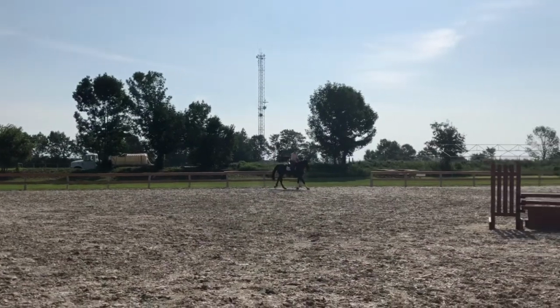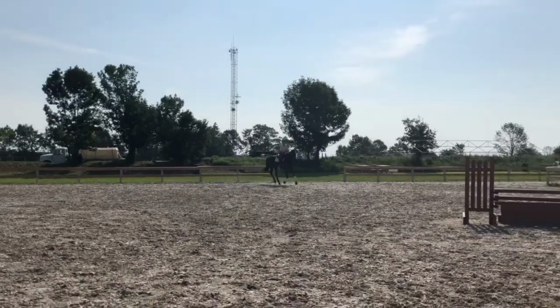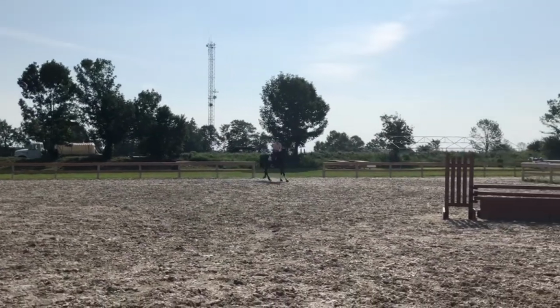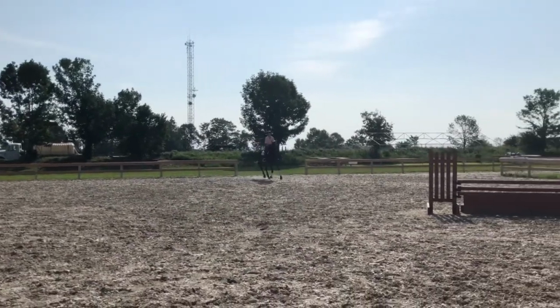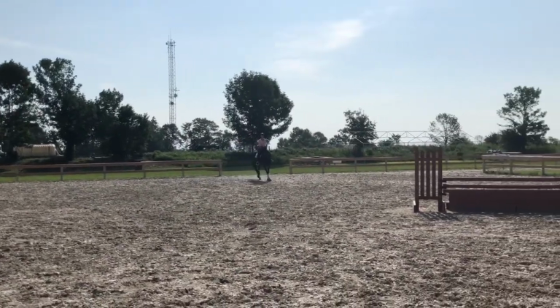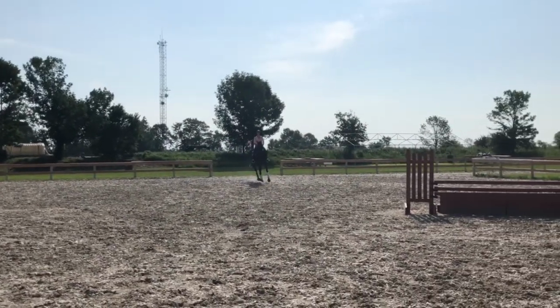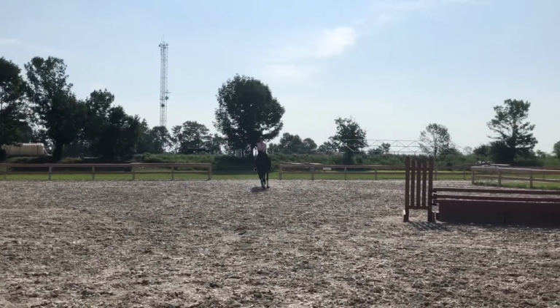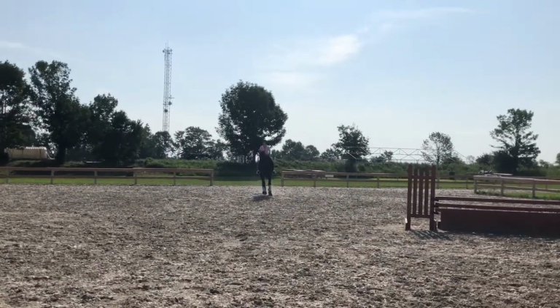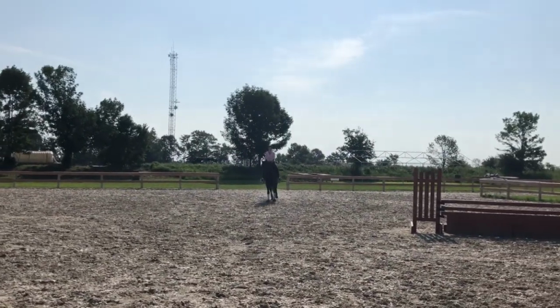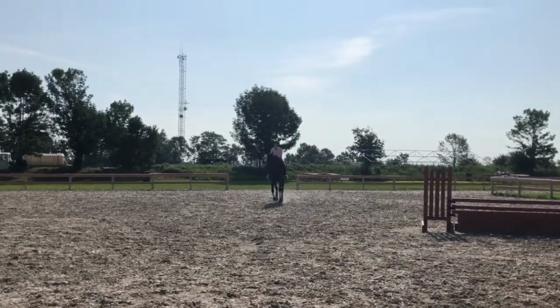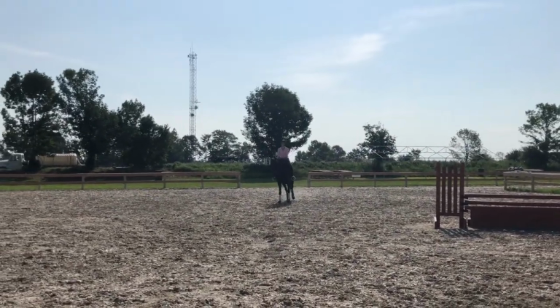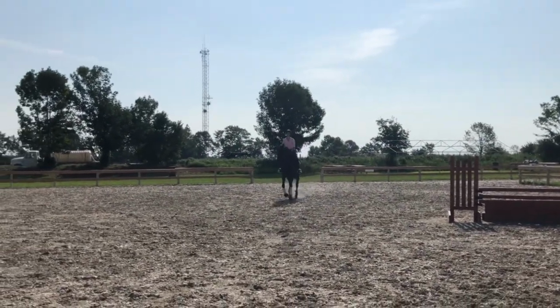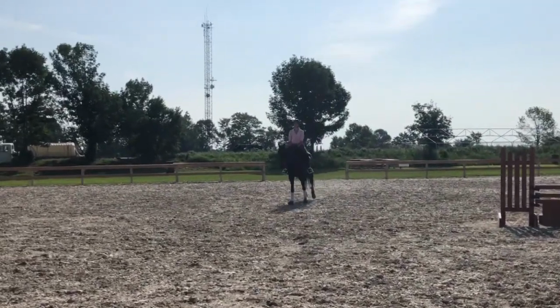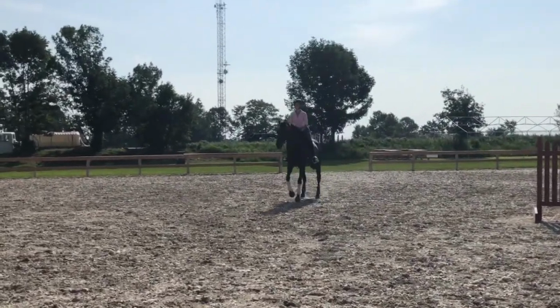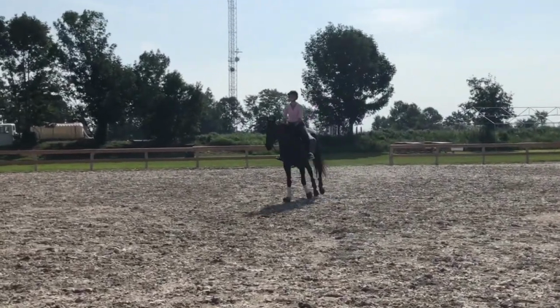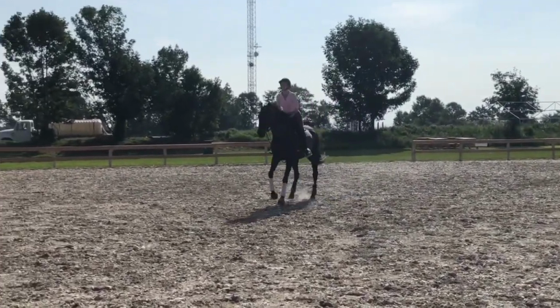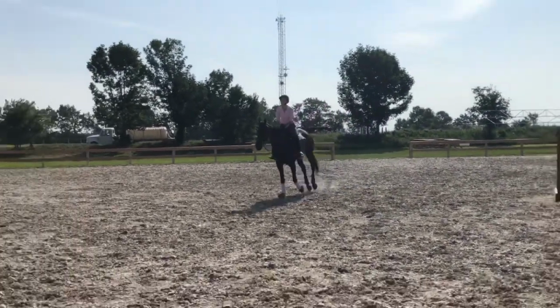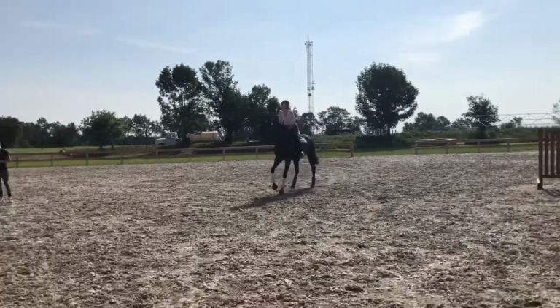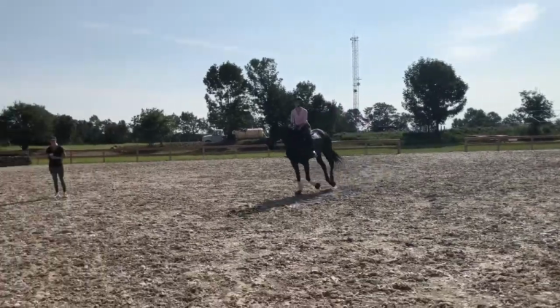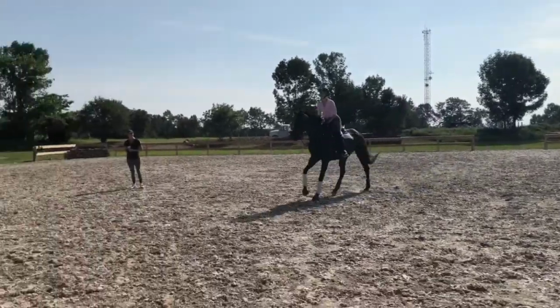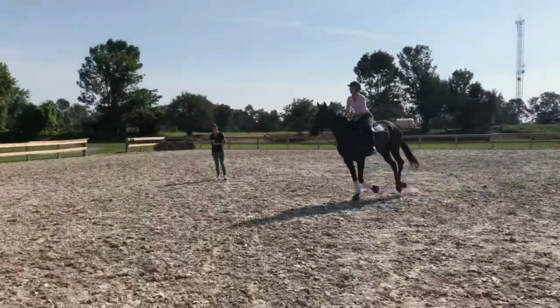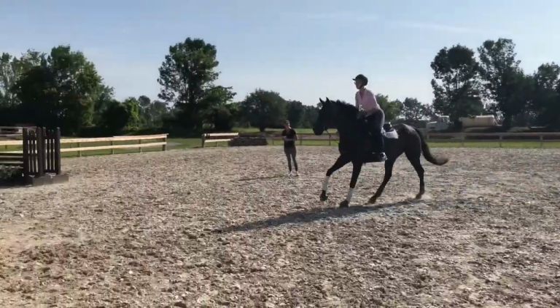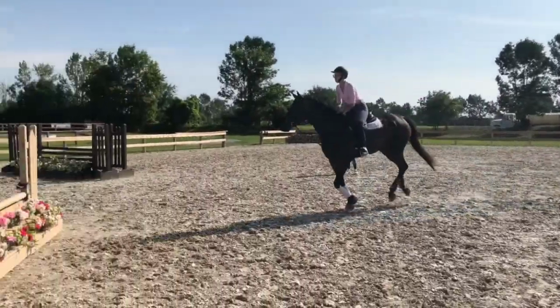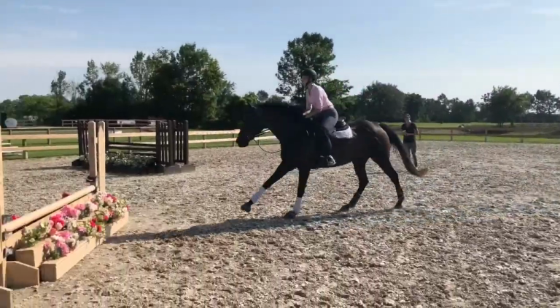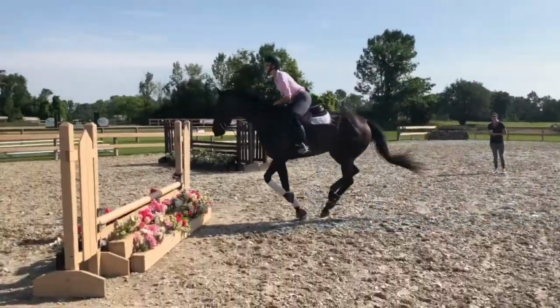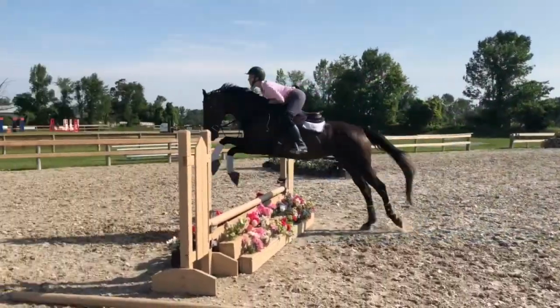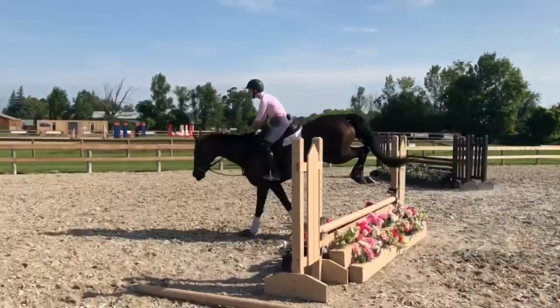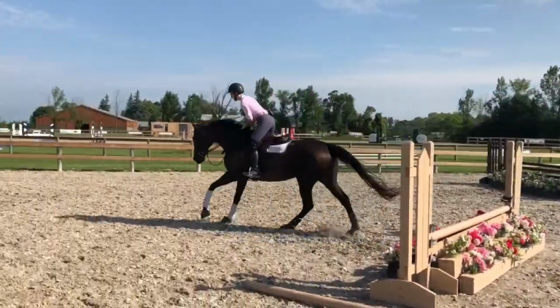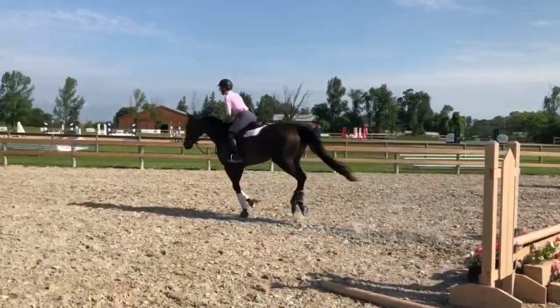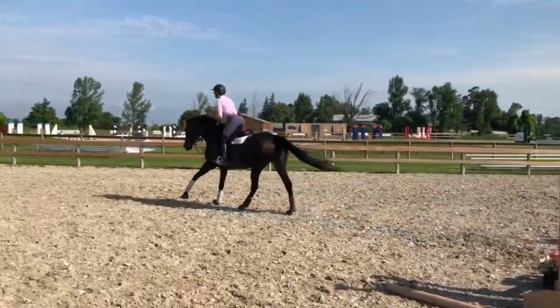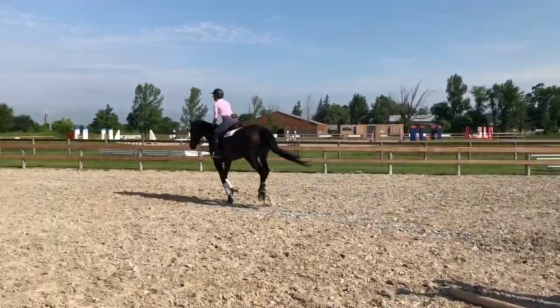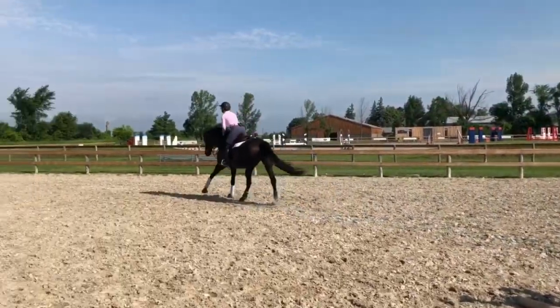Just kind of take a deep breath right there and just relax a little bit and soften your hands. And let go. There you go. That's nice. Good, I like that.